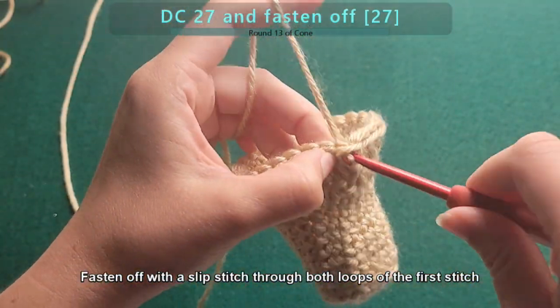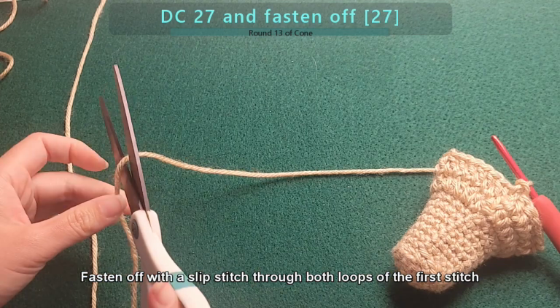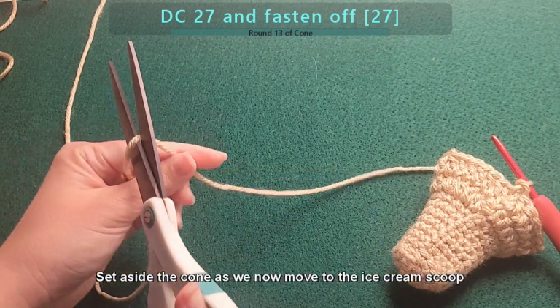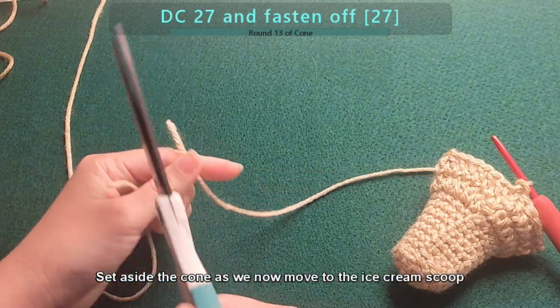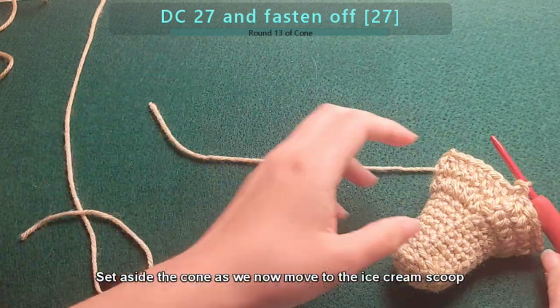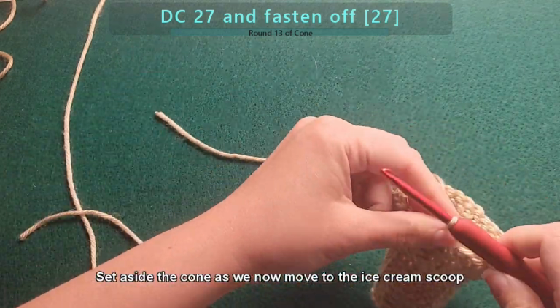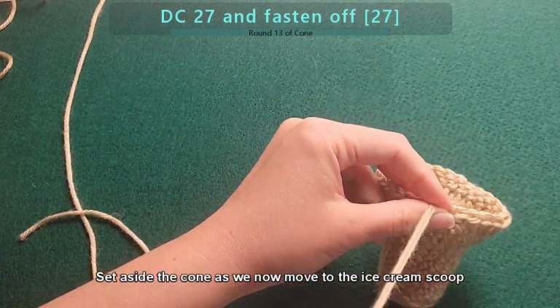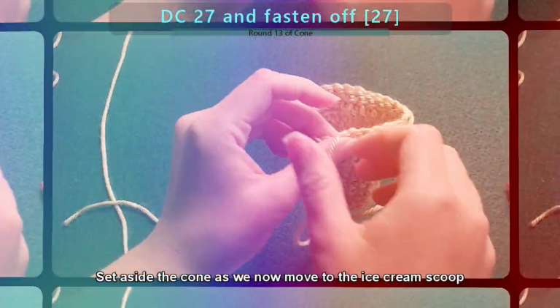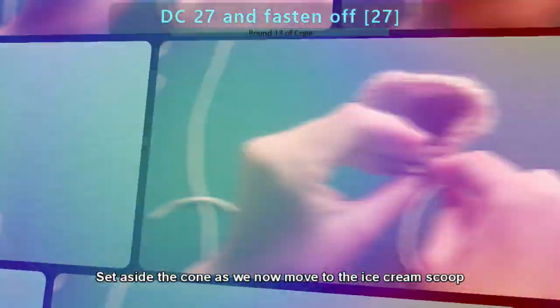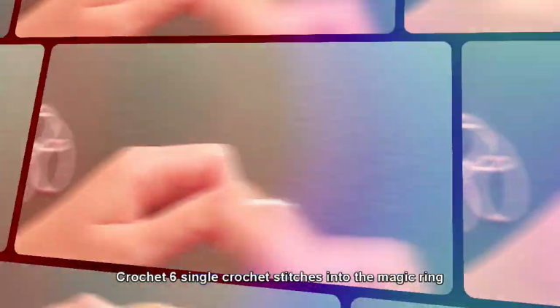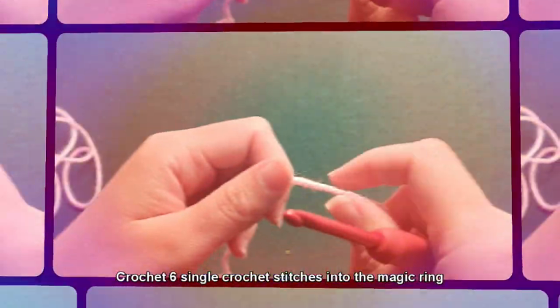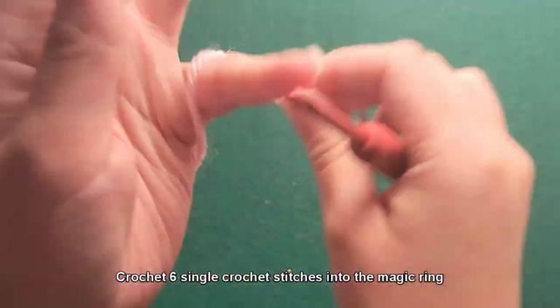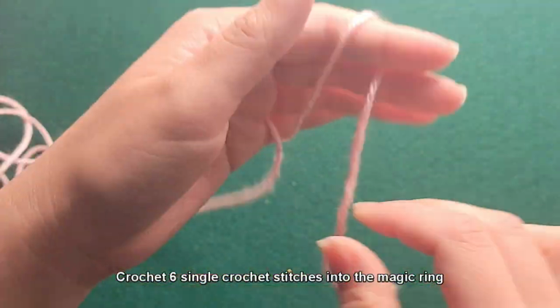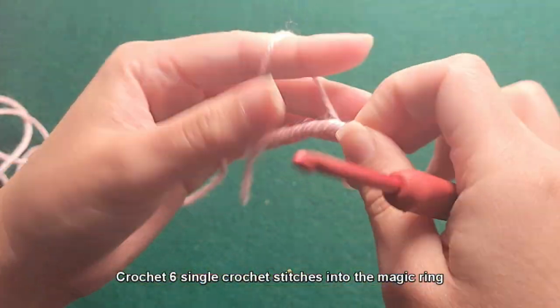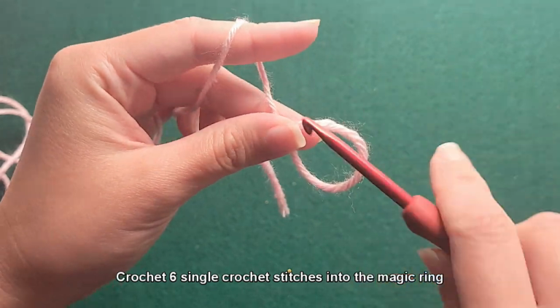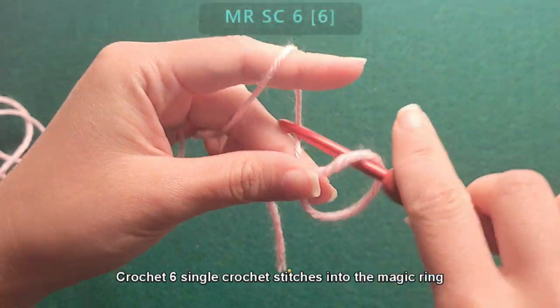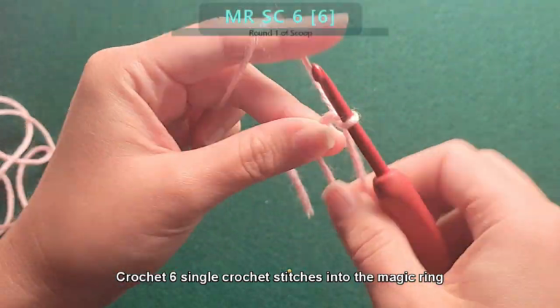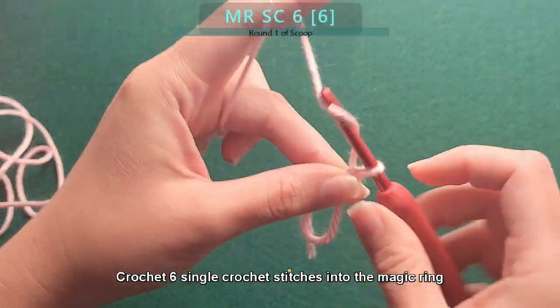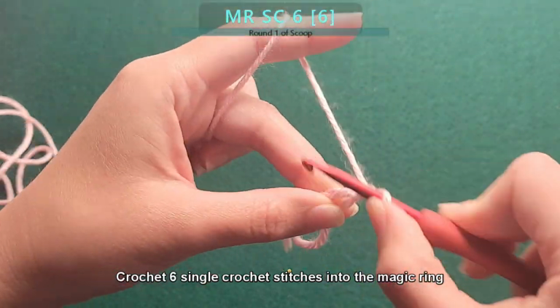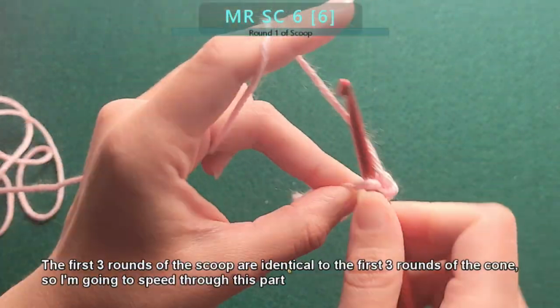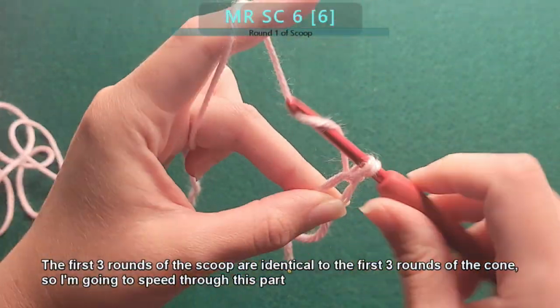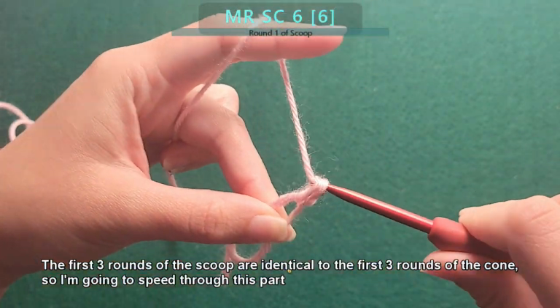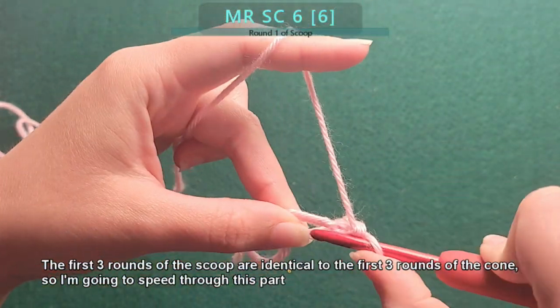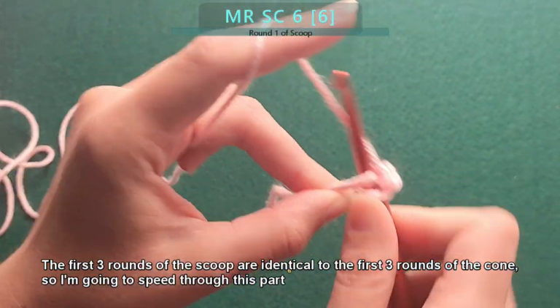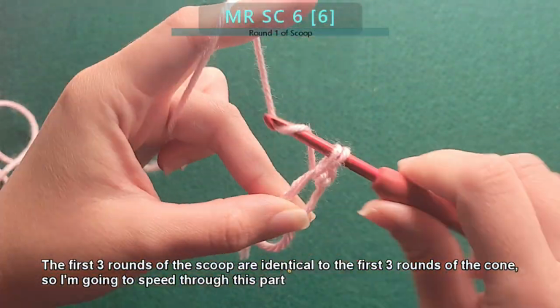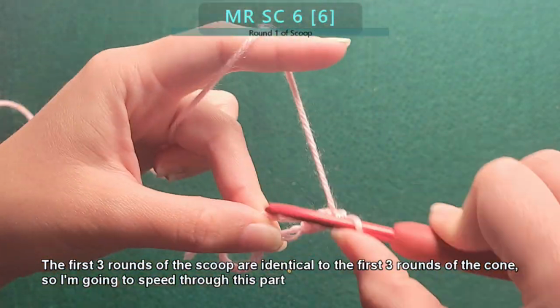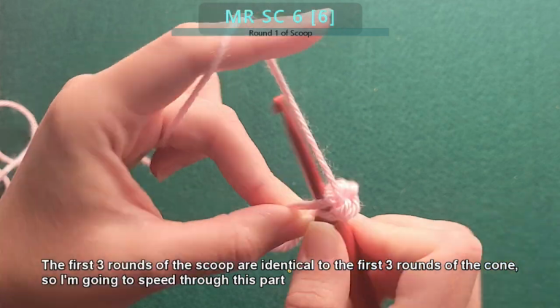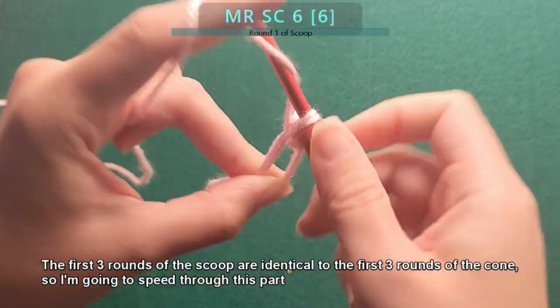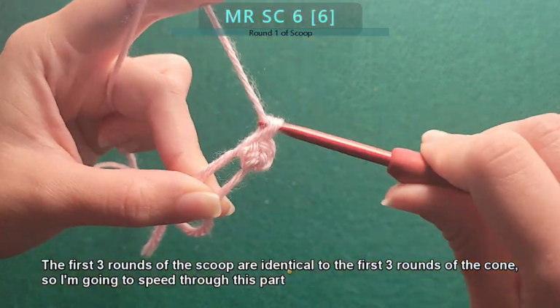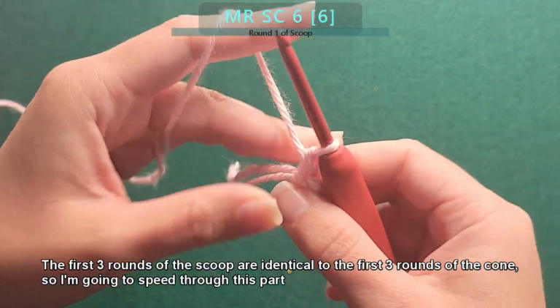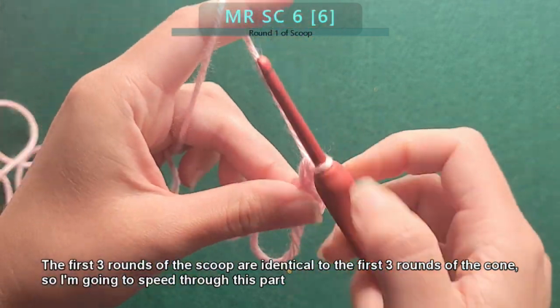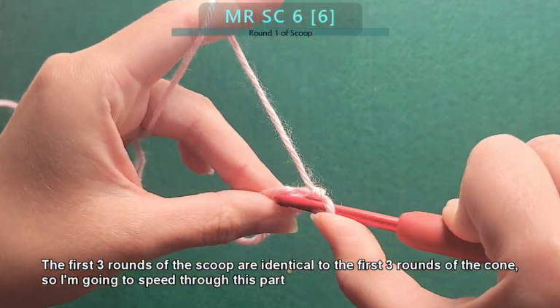Set aside the cone as we now move to the ice cream scoop. Crochet six single crochet stitches into the magic ring. The first three rounds of the scoop are identical to the first three rounds of the cone, so I'm going to speed through this part.